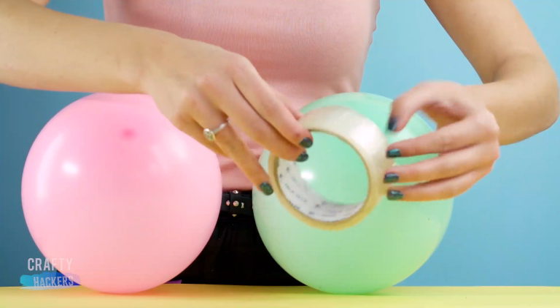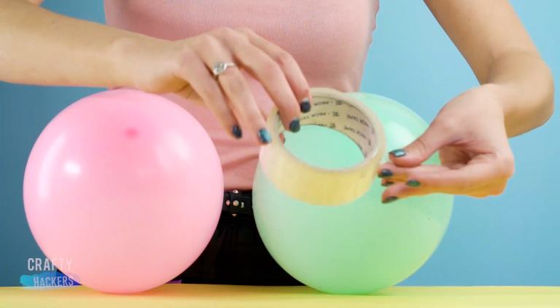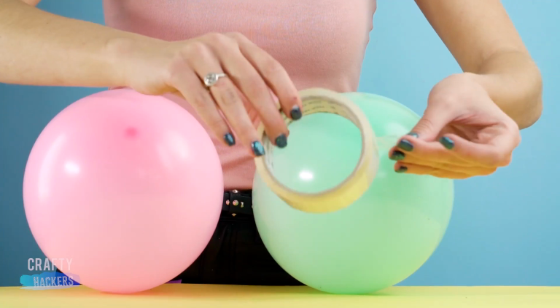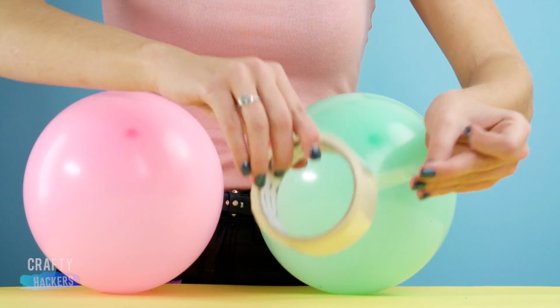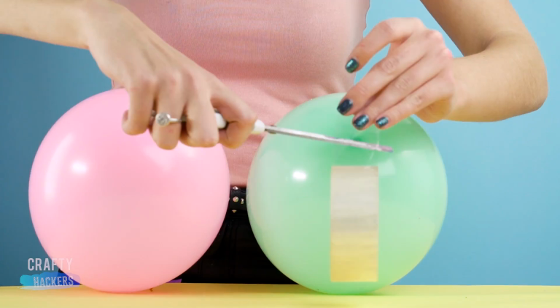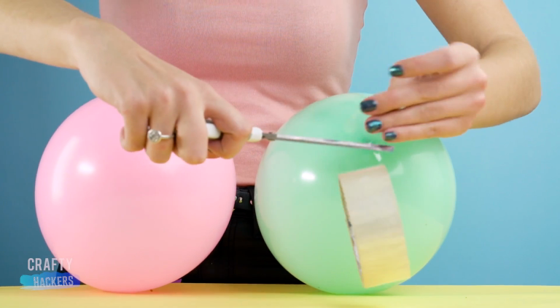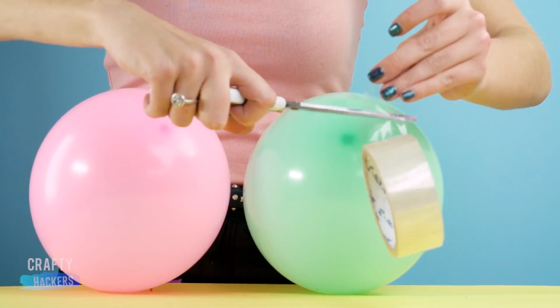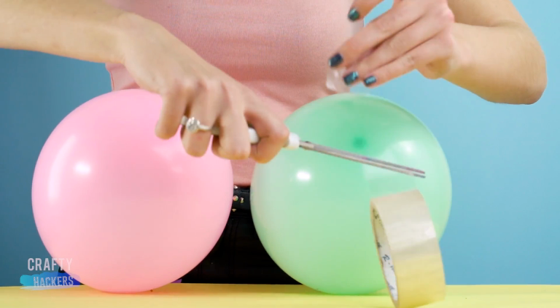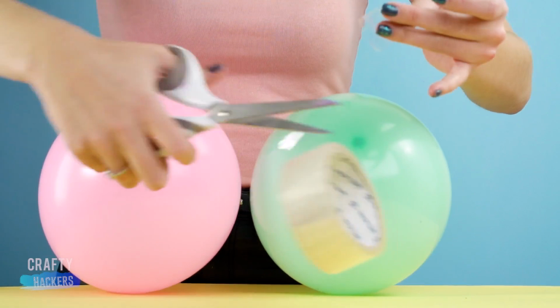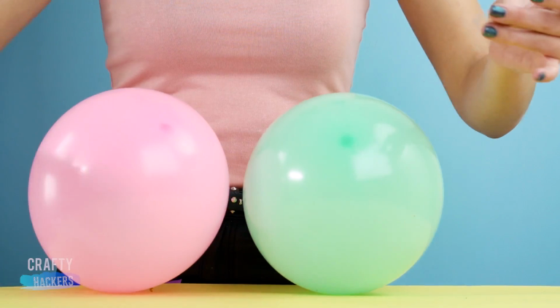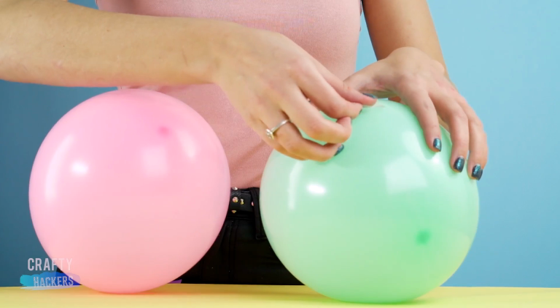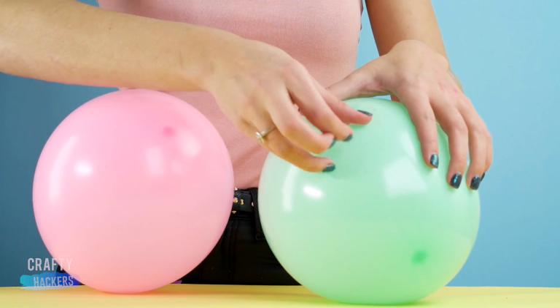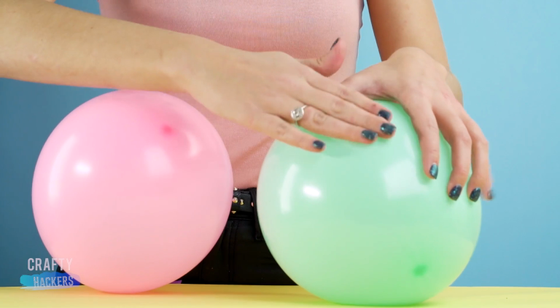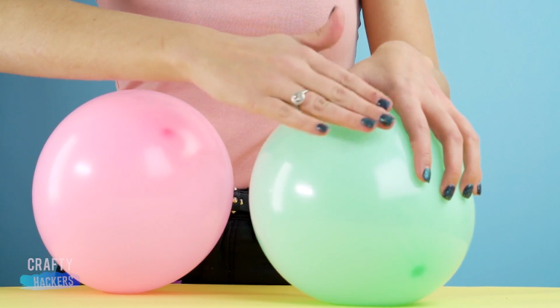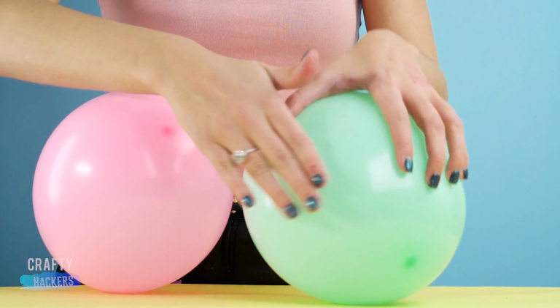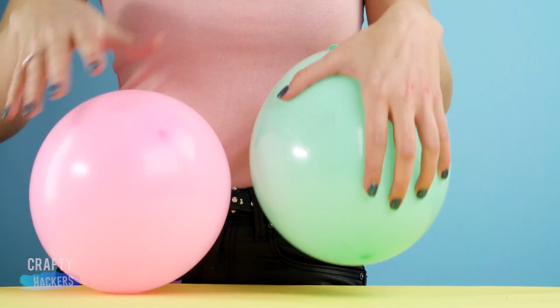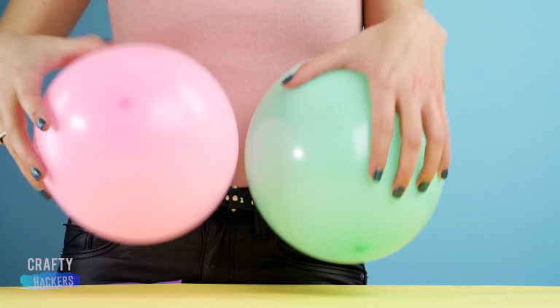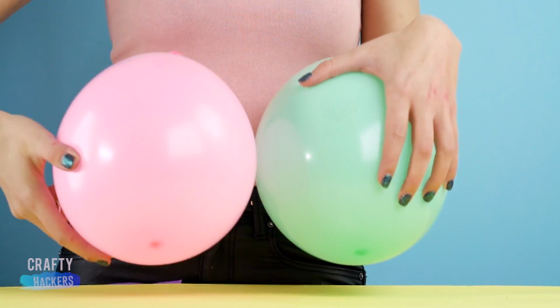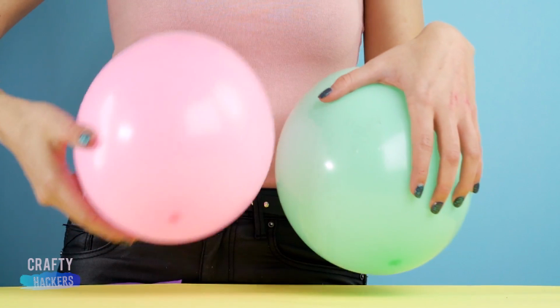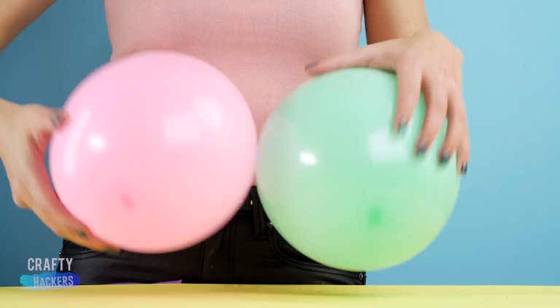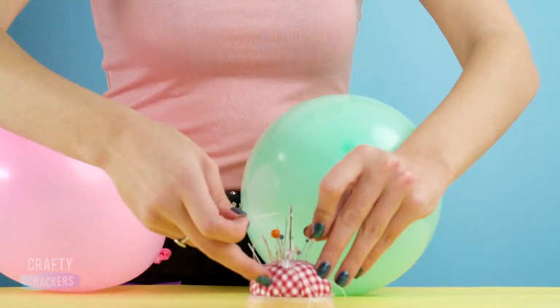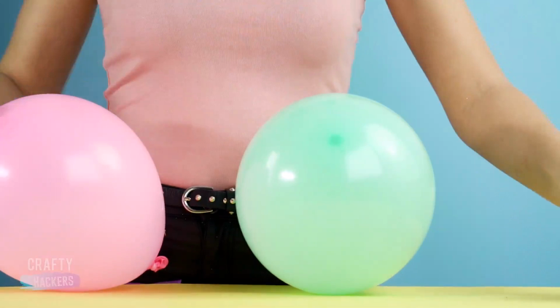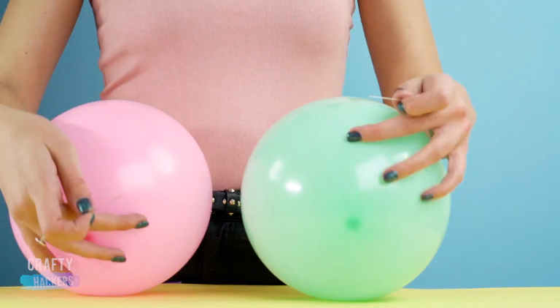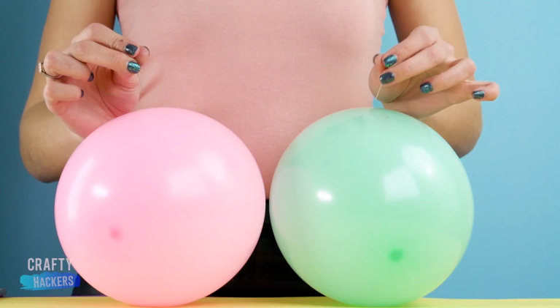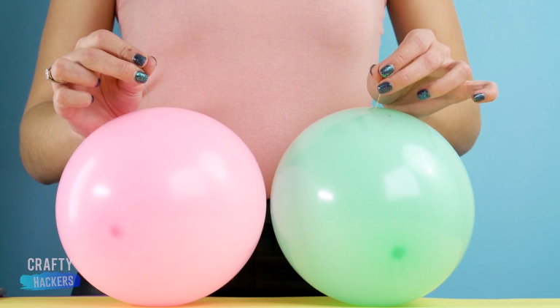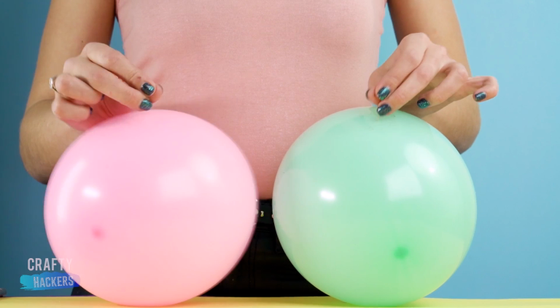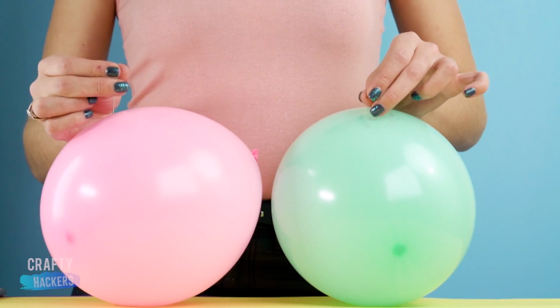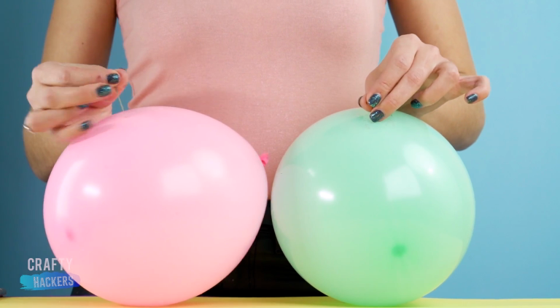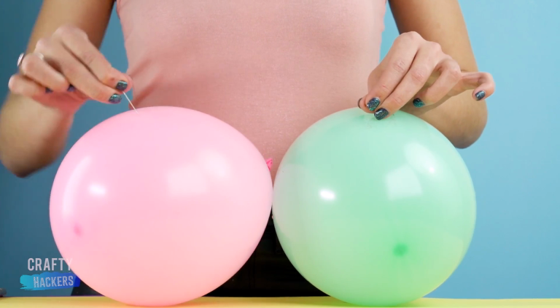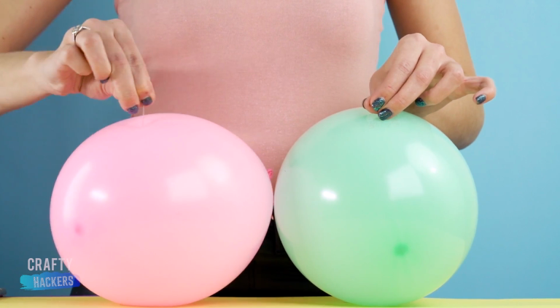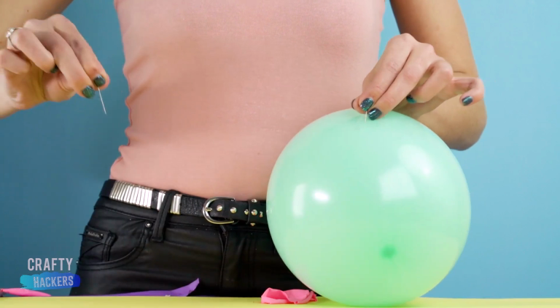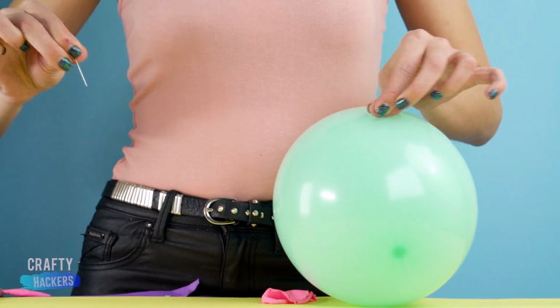This is a magic trick you can show your friends. Put a piece of tape onto a balloon, then show your friends how you can push a pen through it without popping it. Push a pen through another balloon without tape and it will pop, but the magic balloon stays intact.